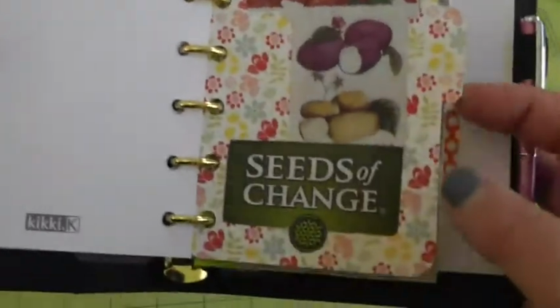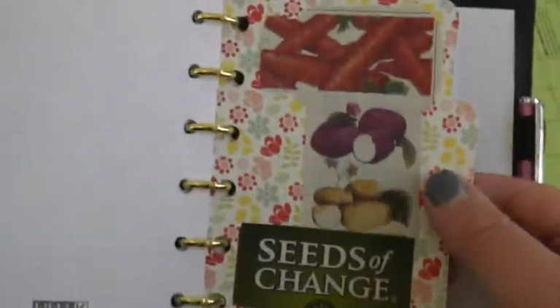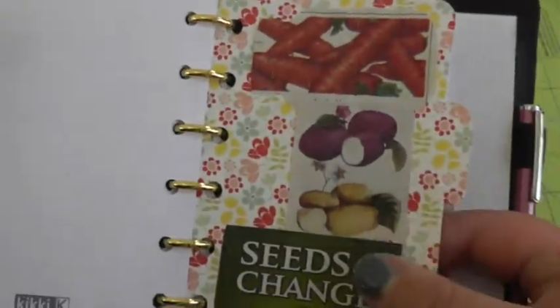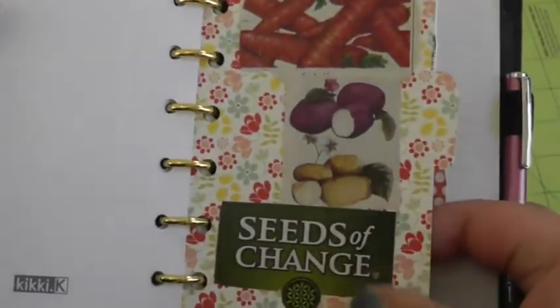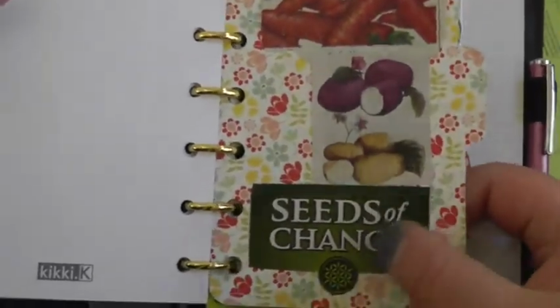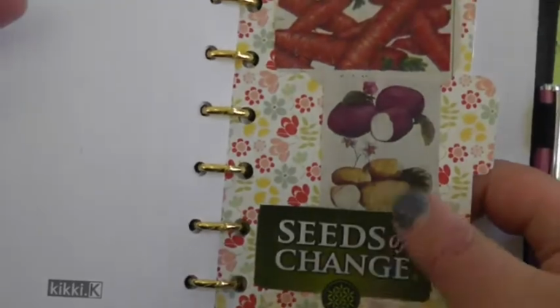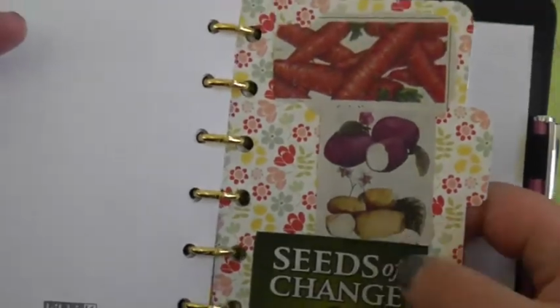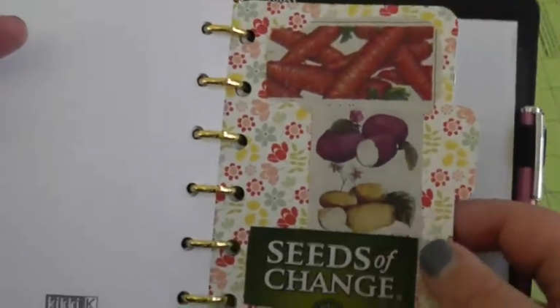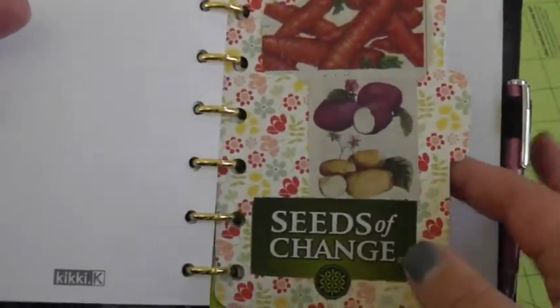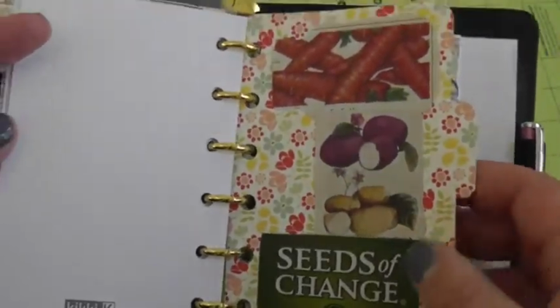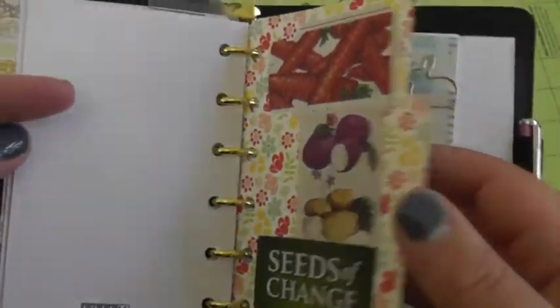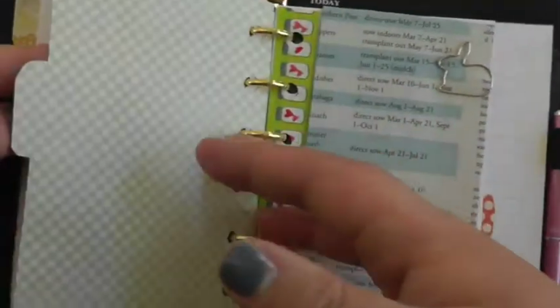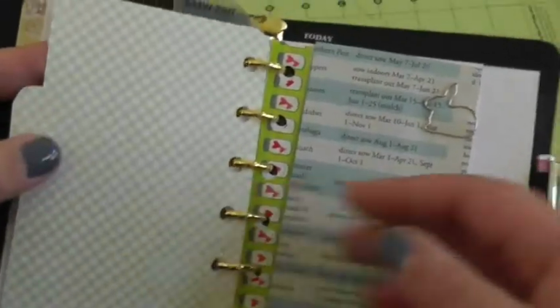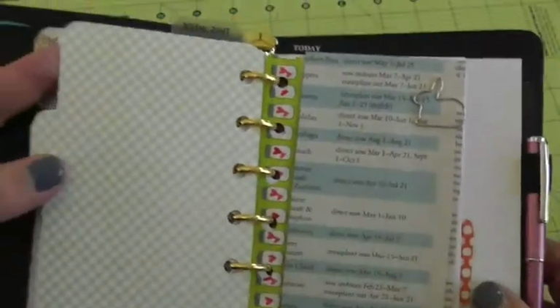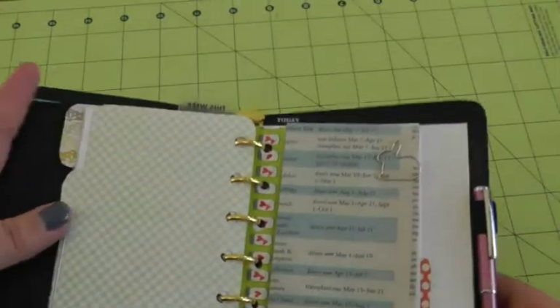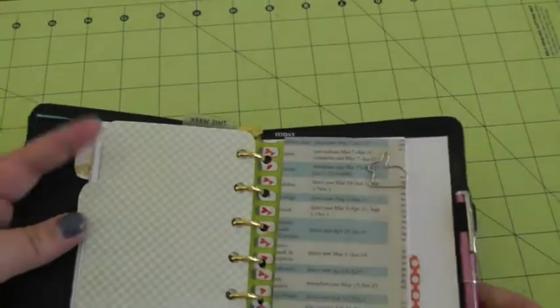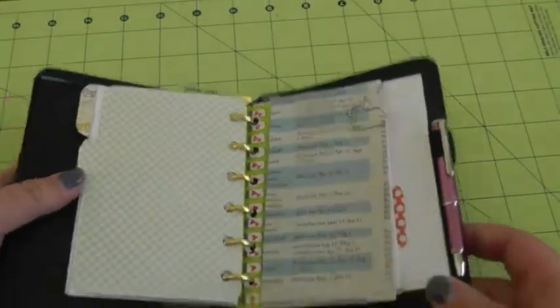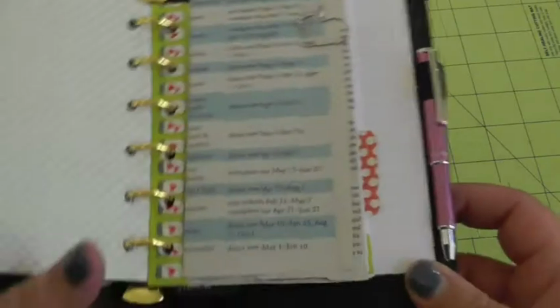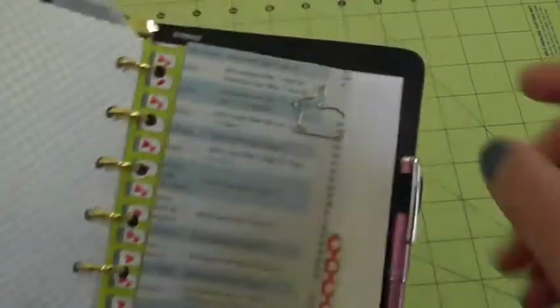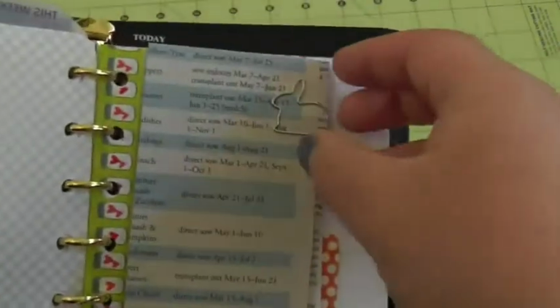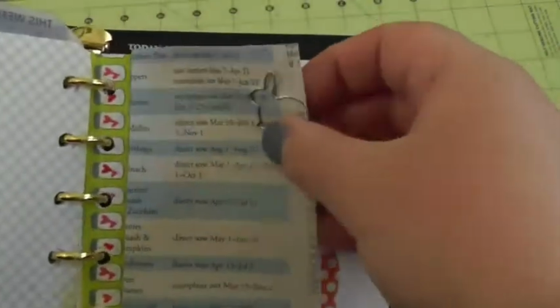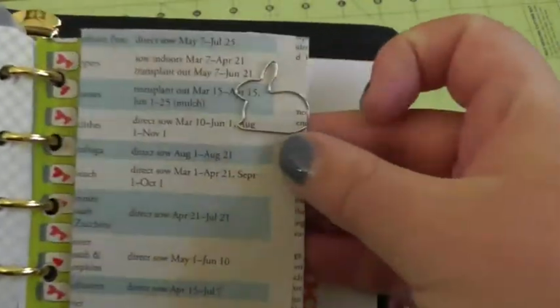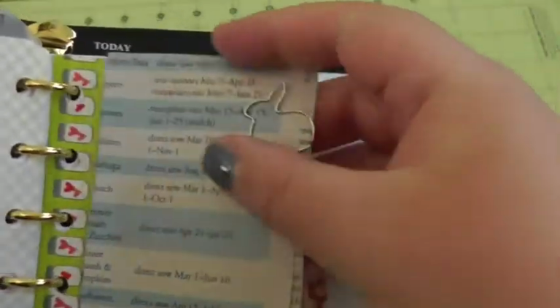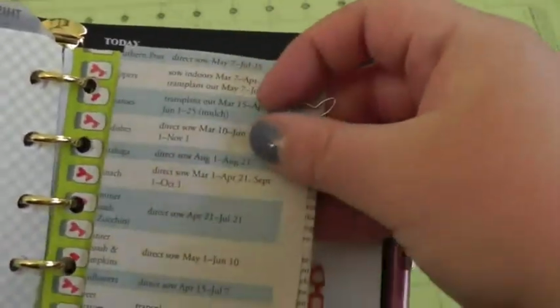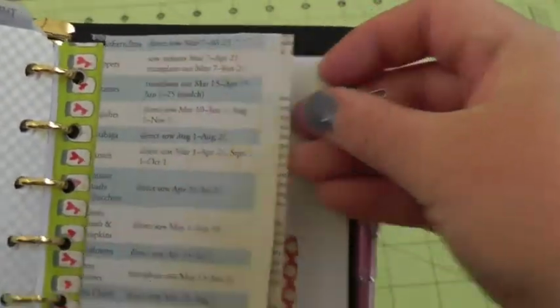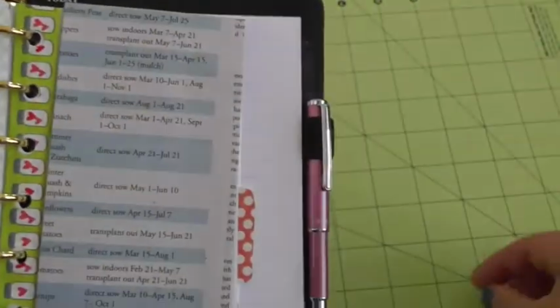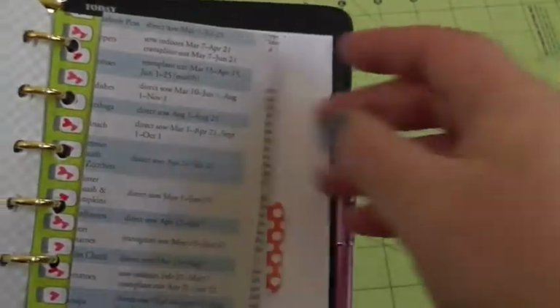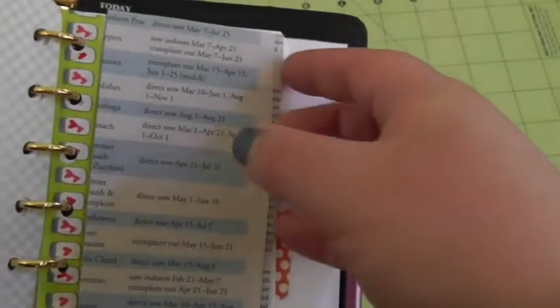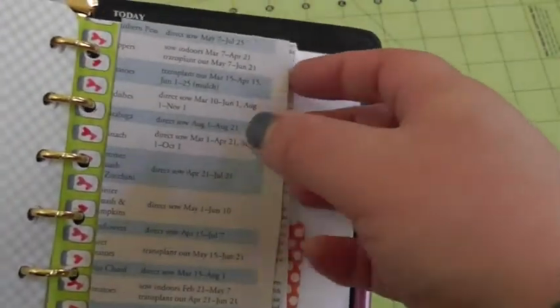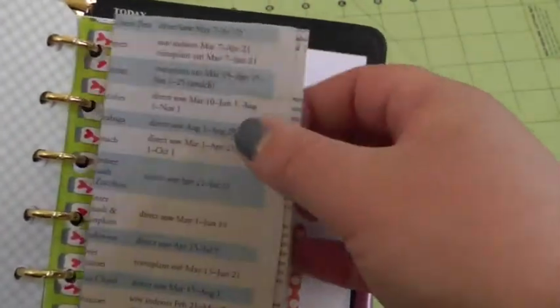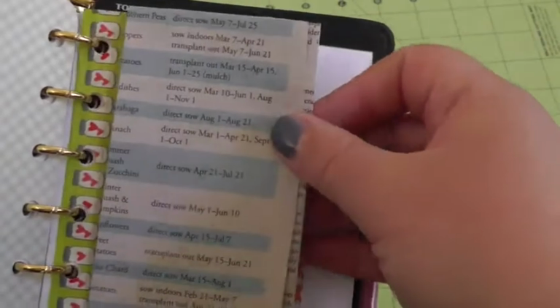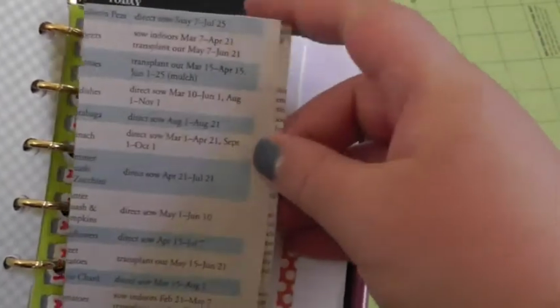My next section — I just cut out some images from a couple of seed catalogs — is for my actual garden. I have a cute little bunny clip; I got this out of the Southern Exposure Seed catalog.